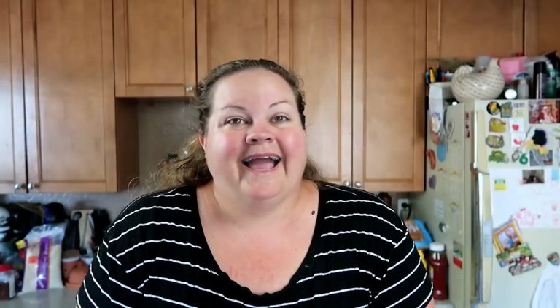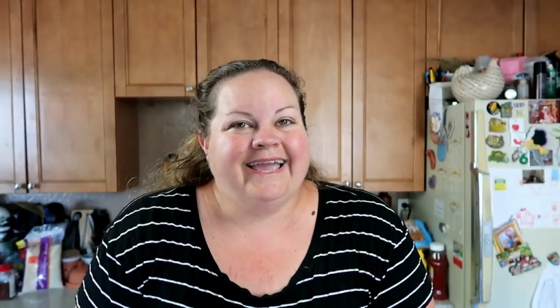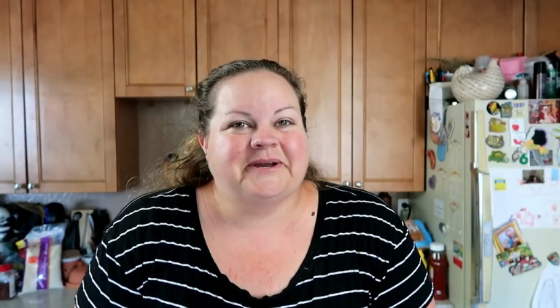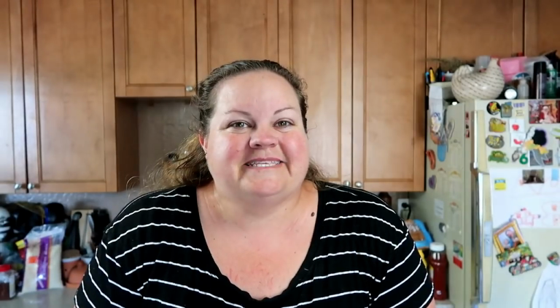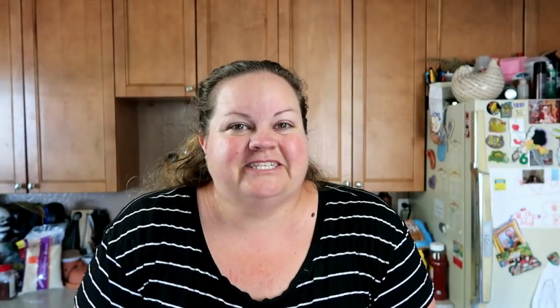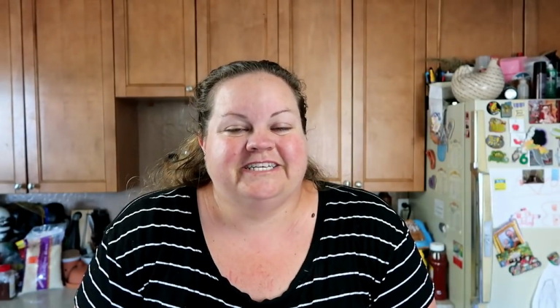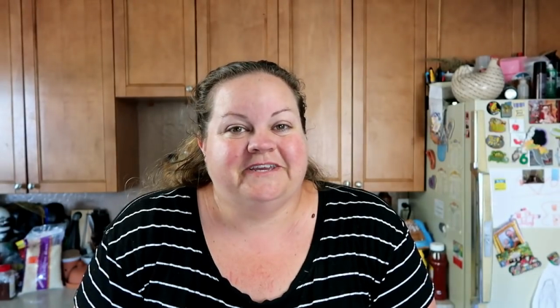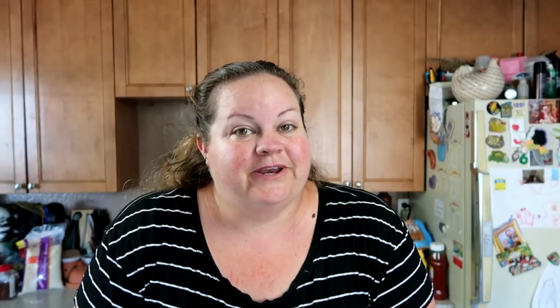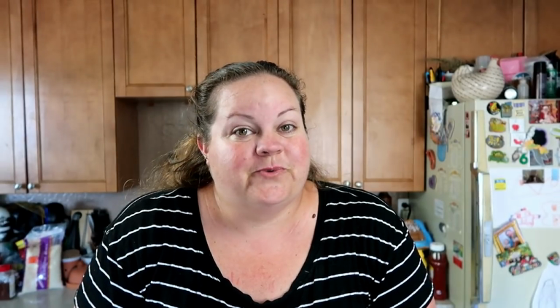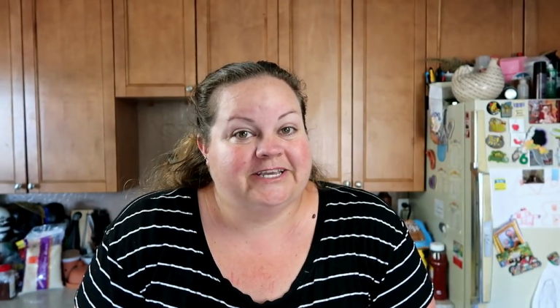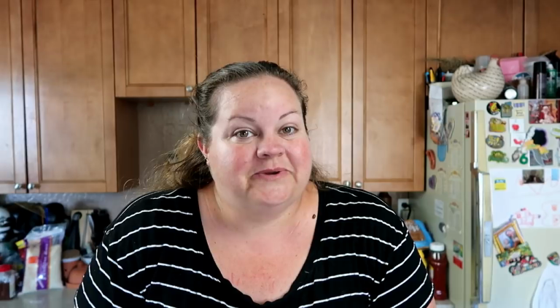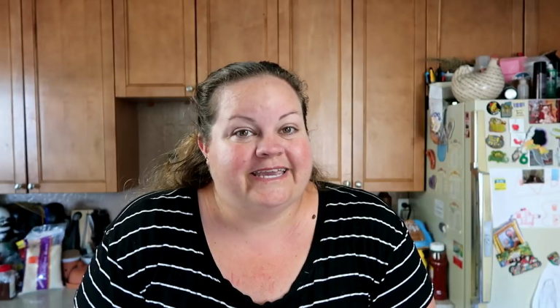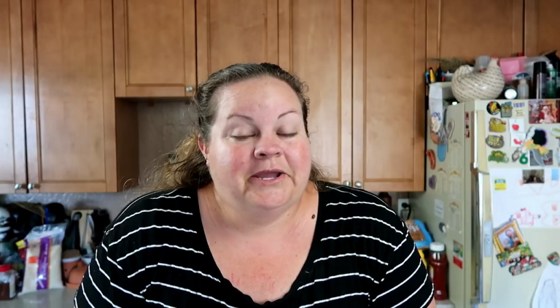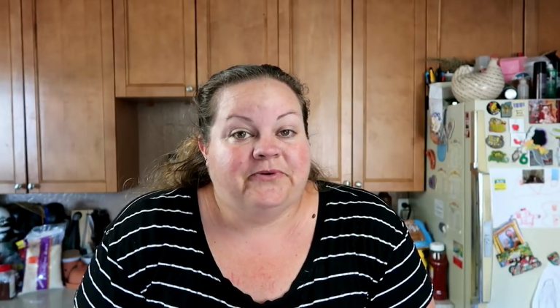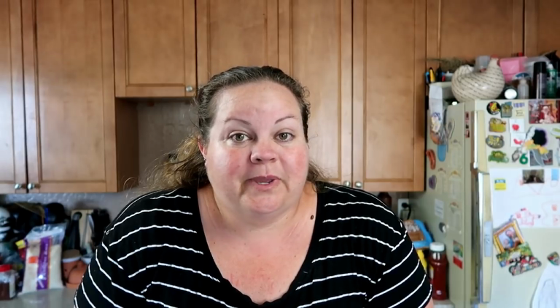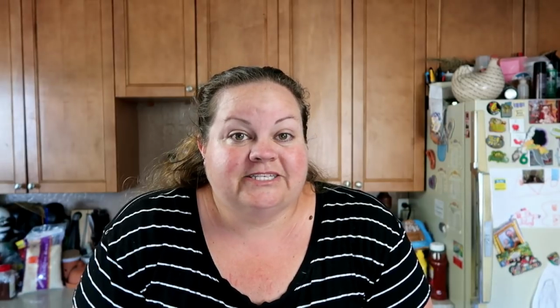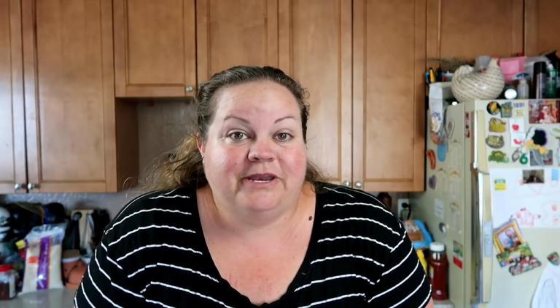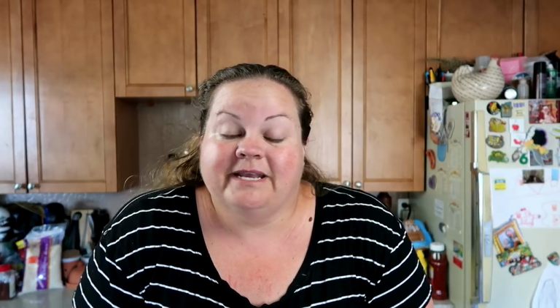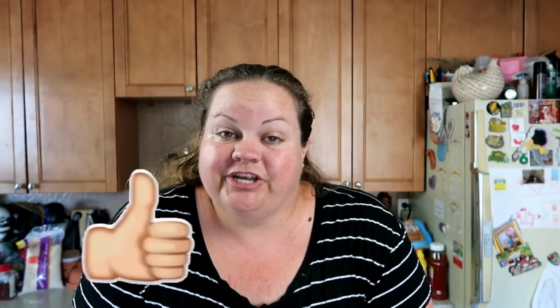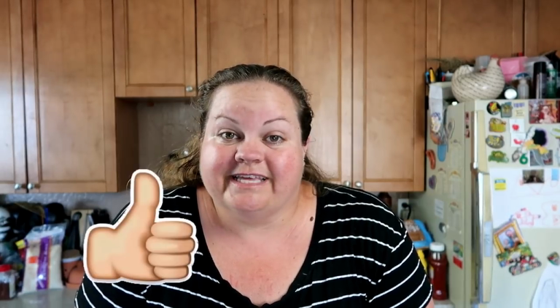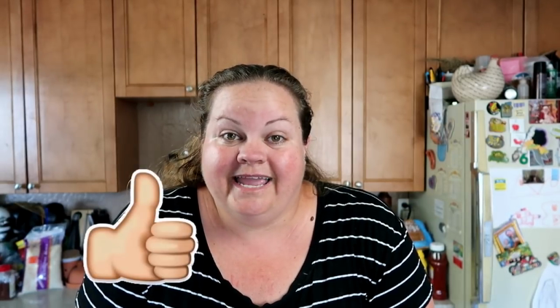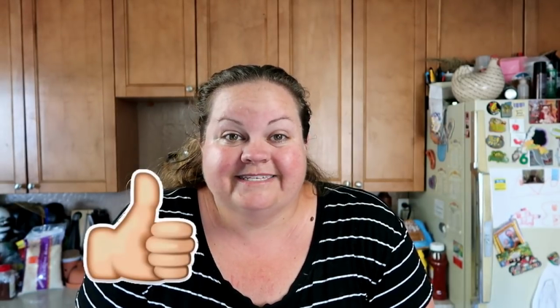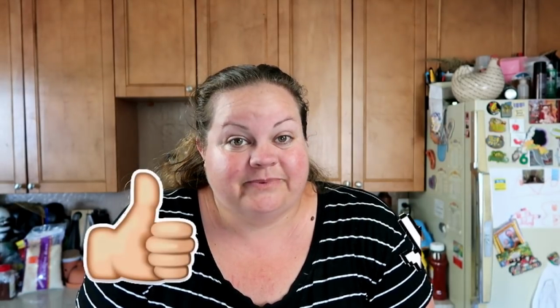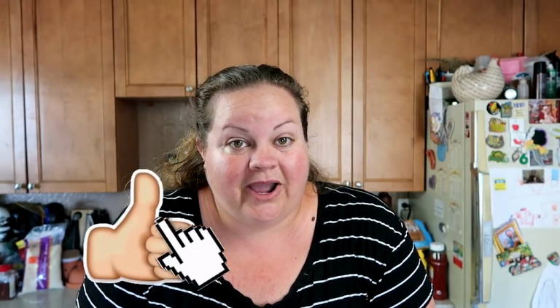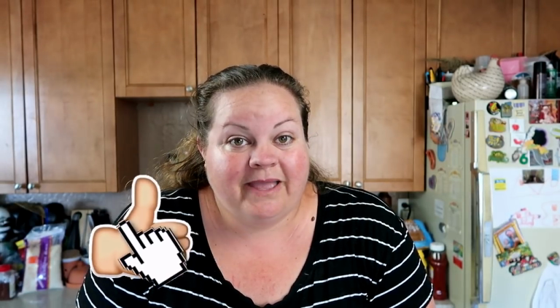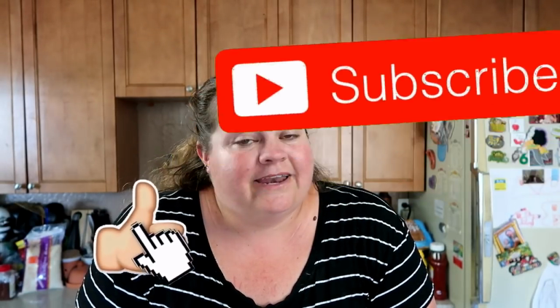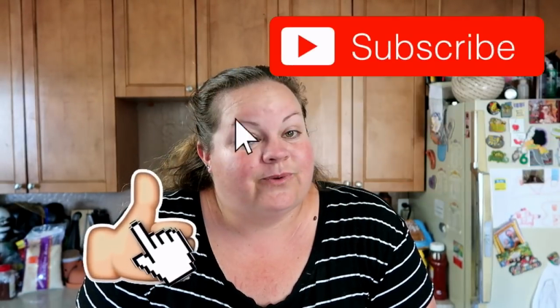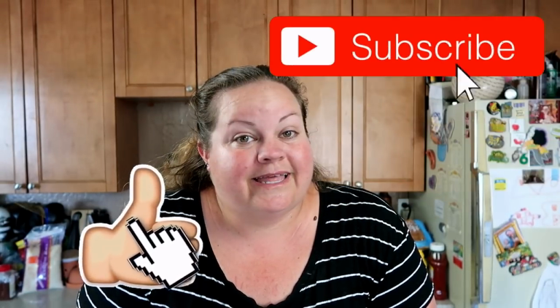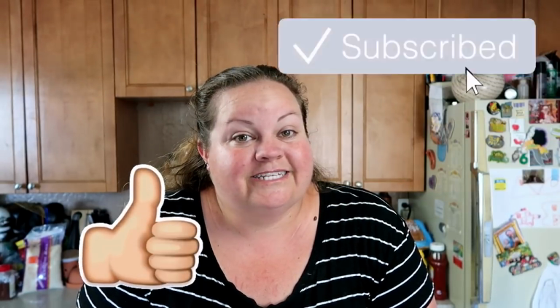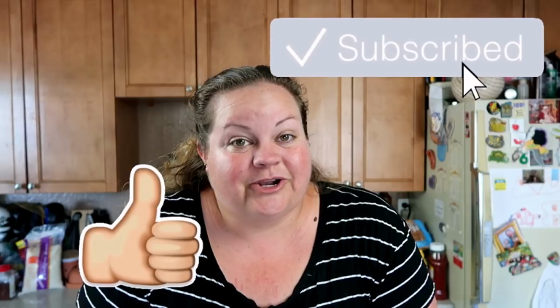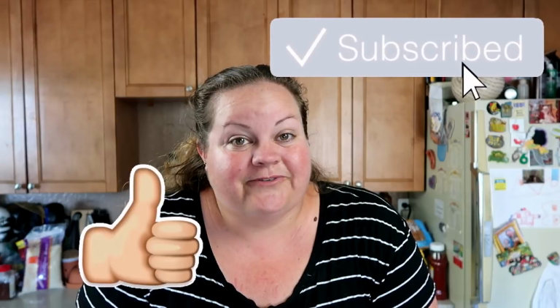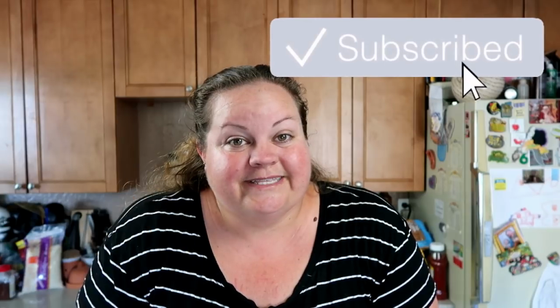Hi guys, welcome back to Big John TV for another What's Cooking Wednesday. Before we get started, make sure you click the like, subscribe, and if you really like it, share it with your friends.